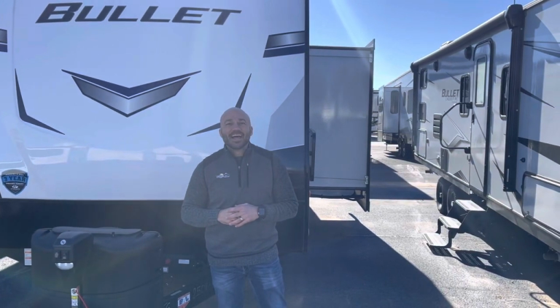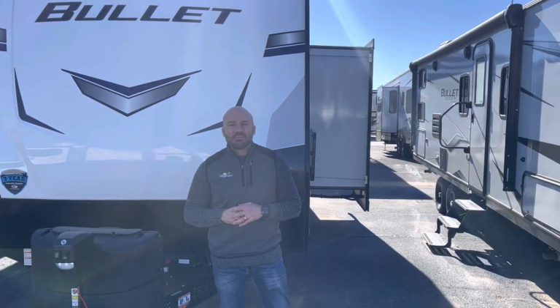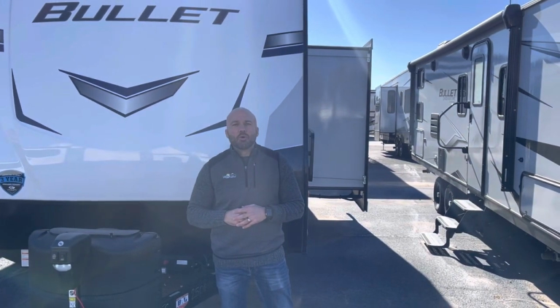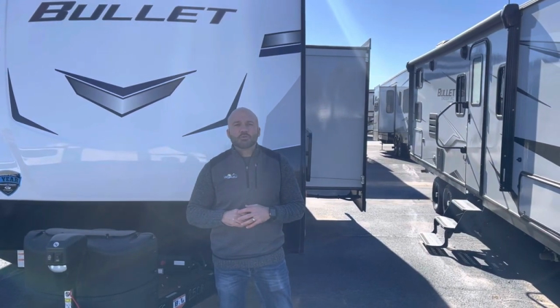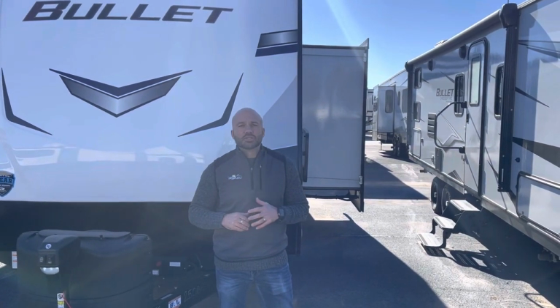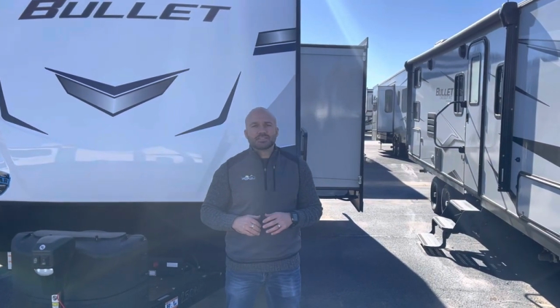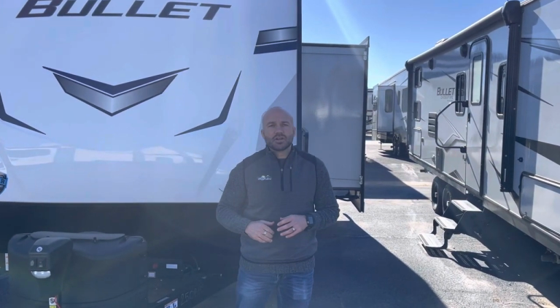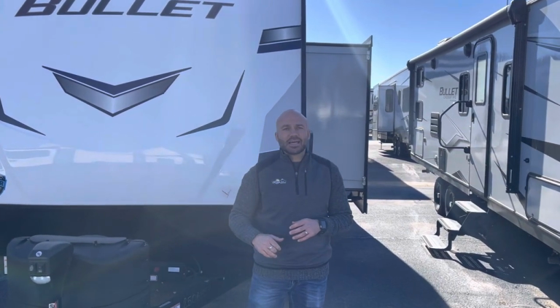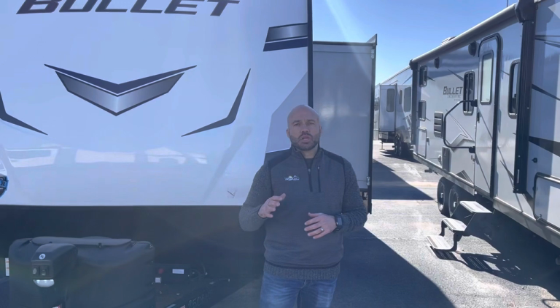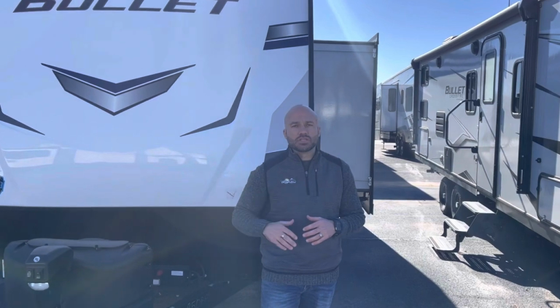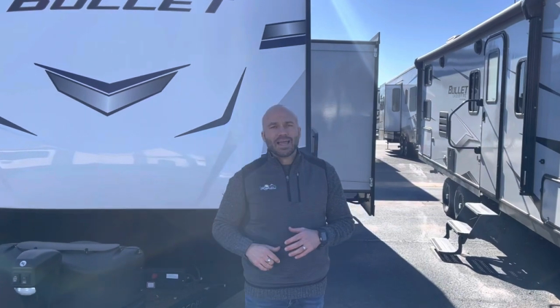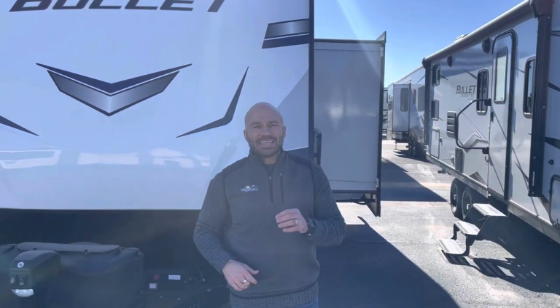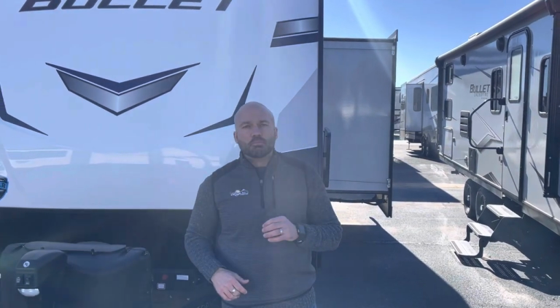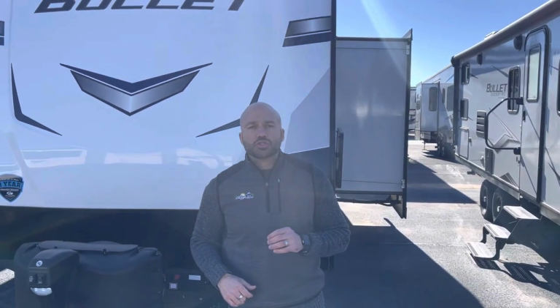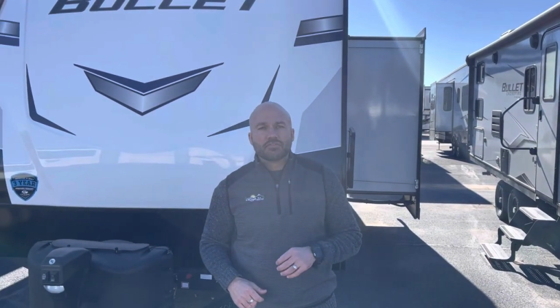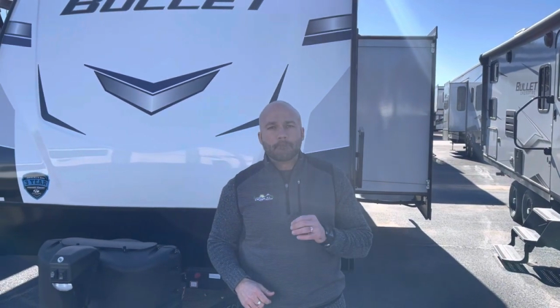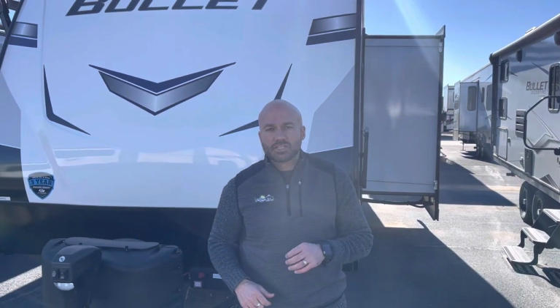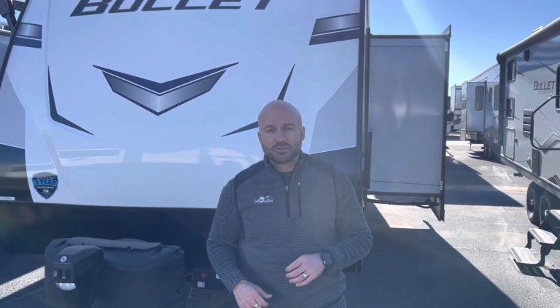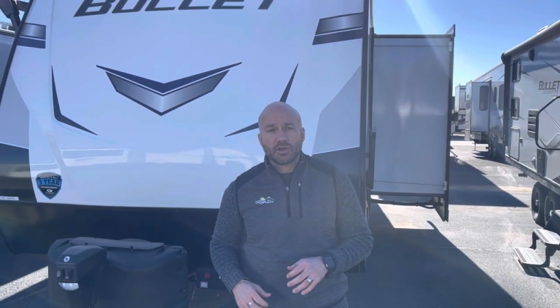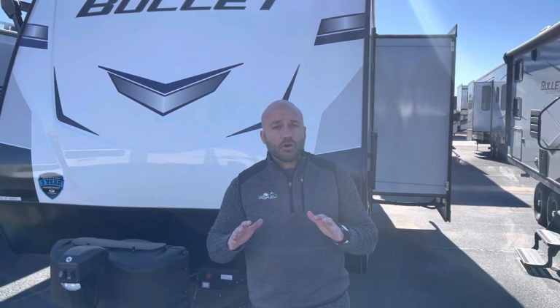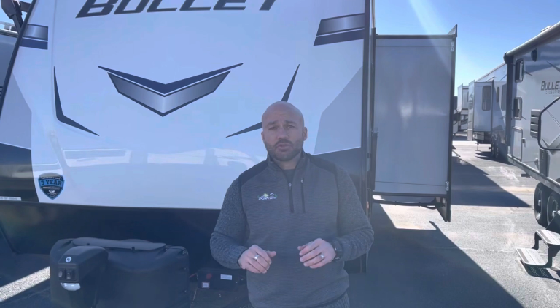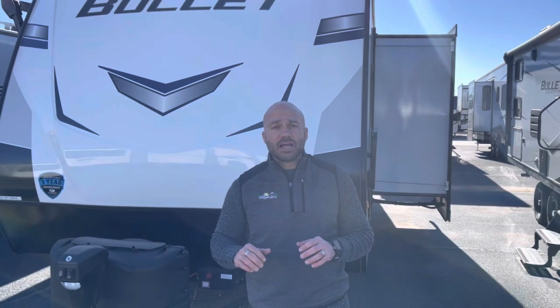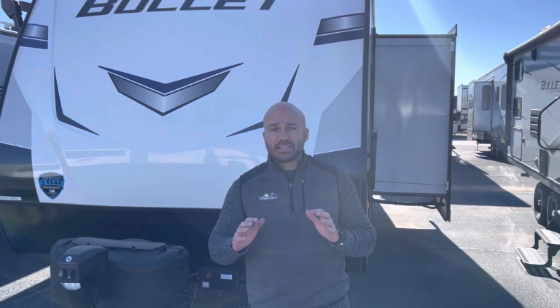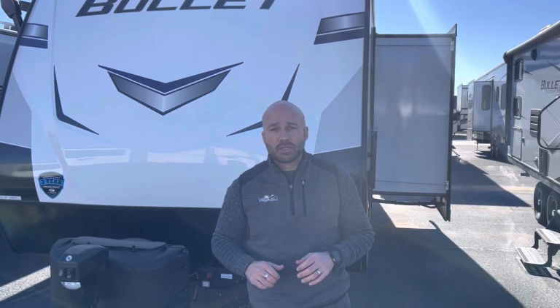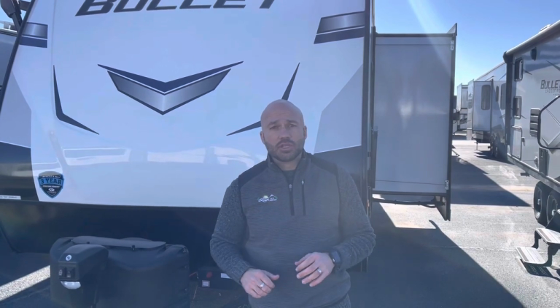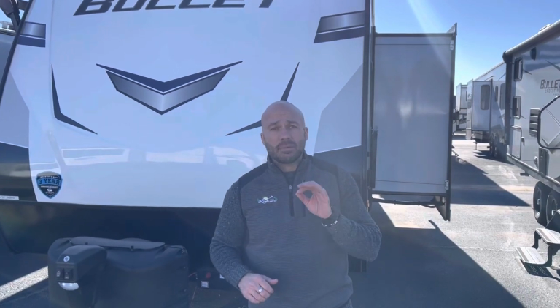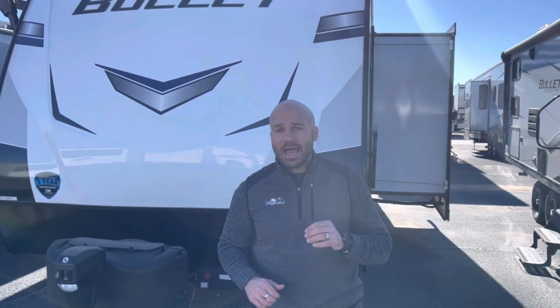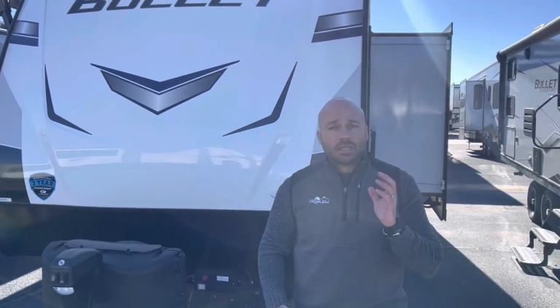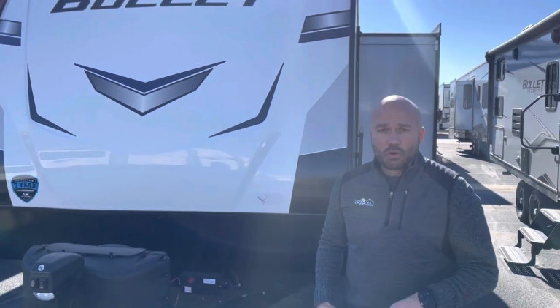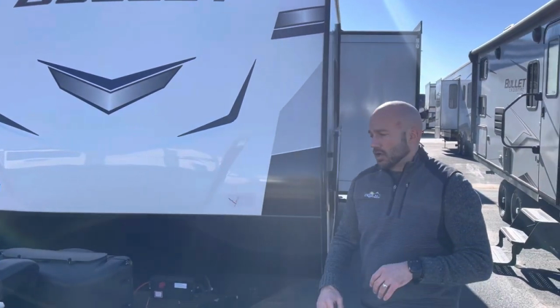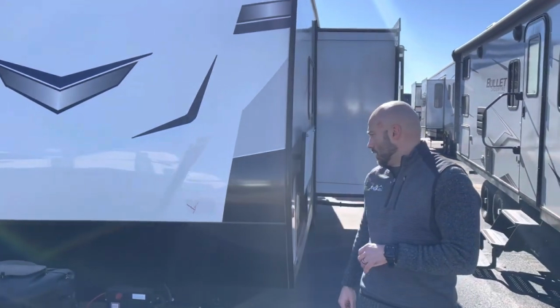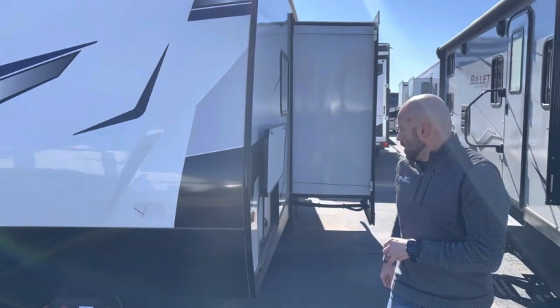Hey everyone, Wesley with Lewis RV Center here, outside the 2022 Keystone Bullet 250 BHS travel trailer. If you have not seen this camper yet, you are missing out. Let's take a quick walk through on it.